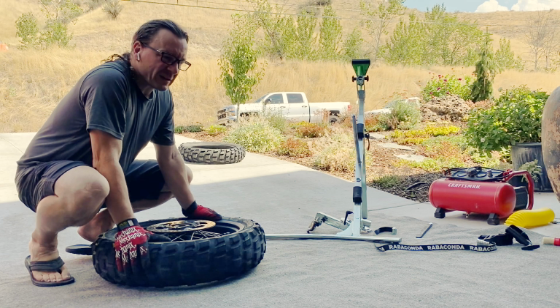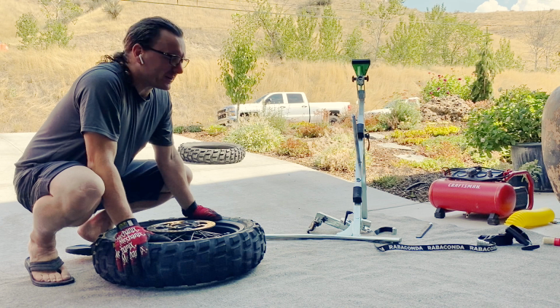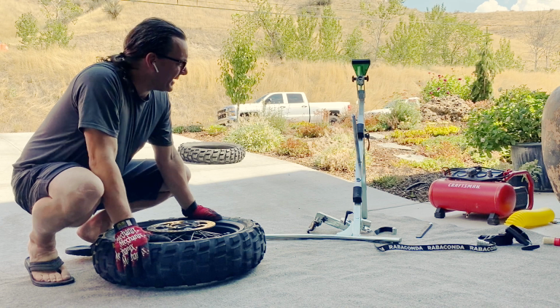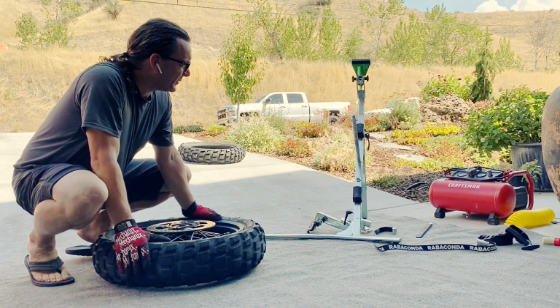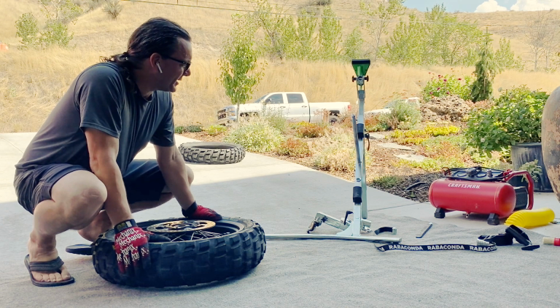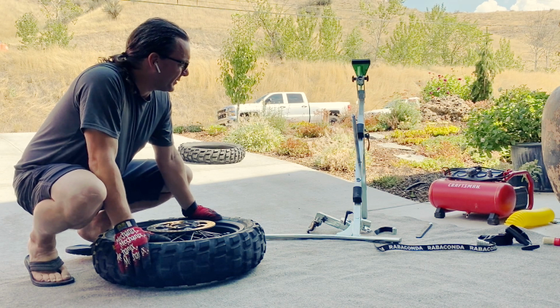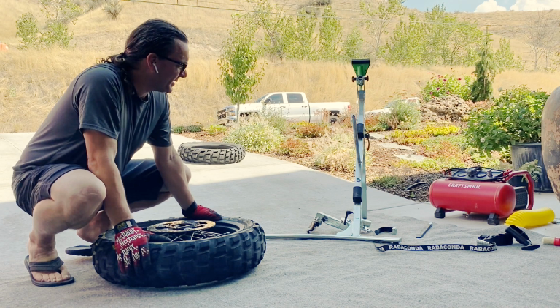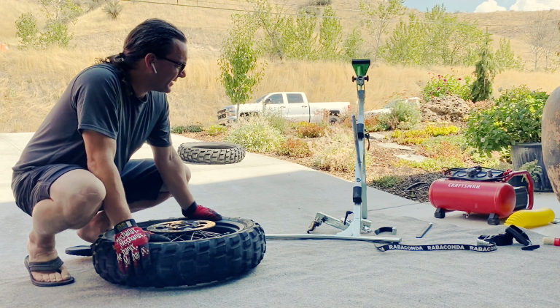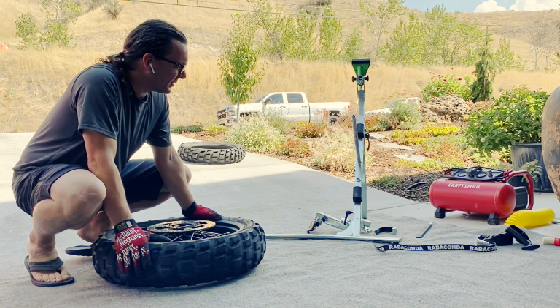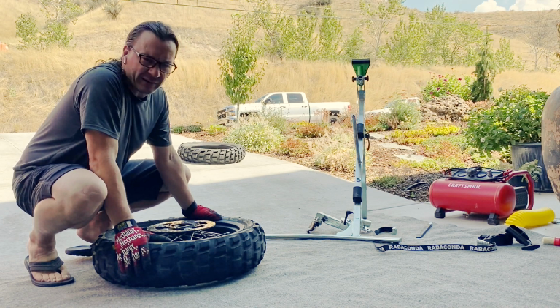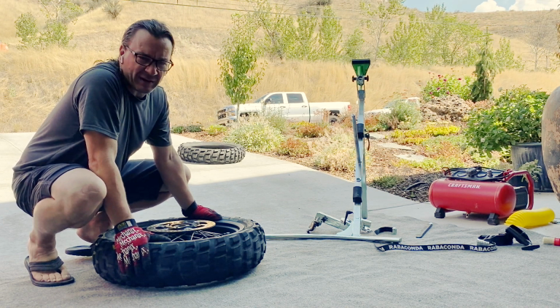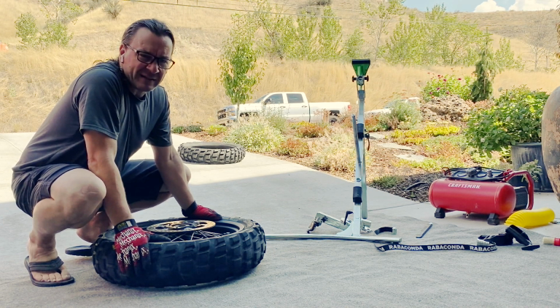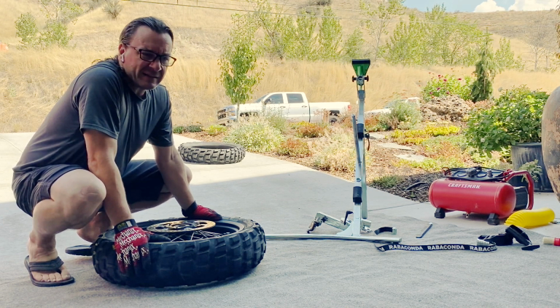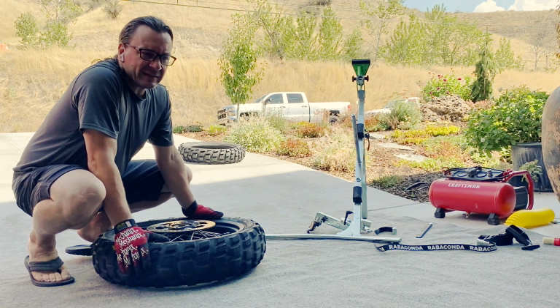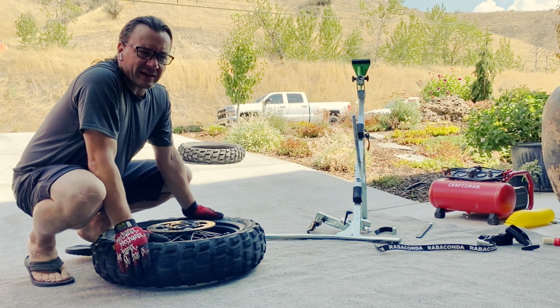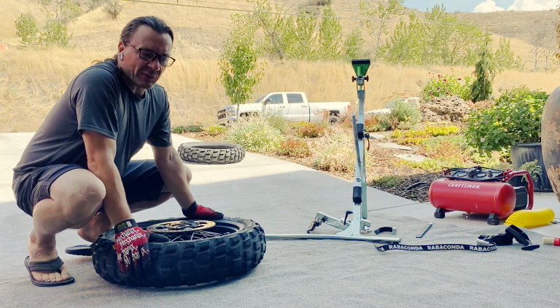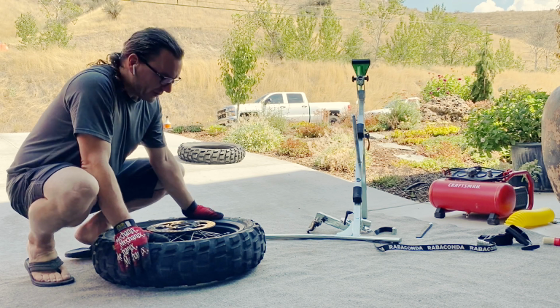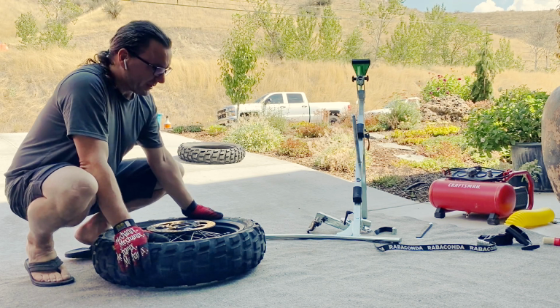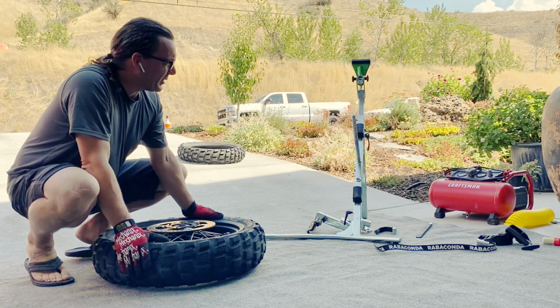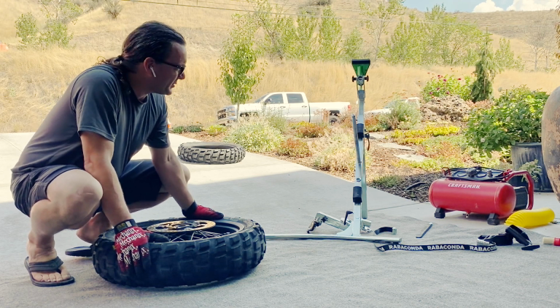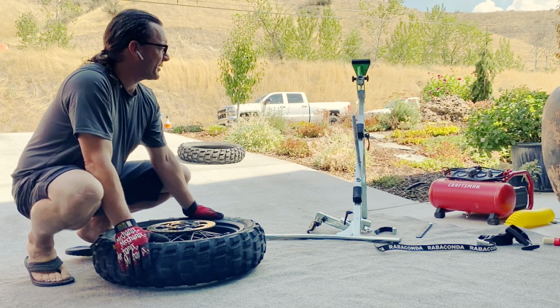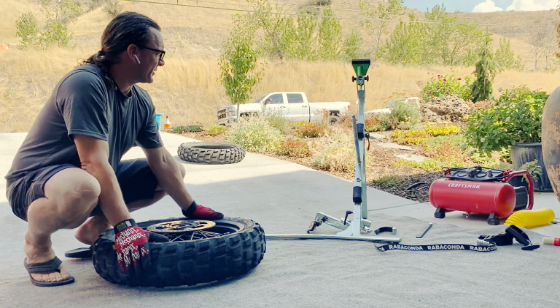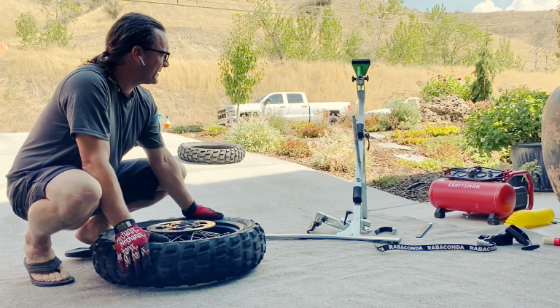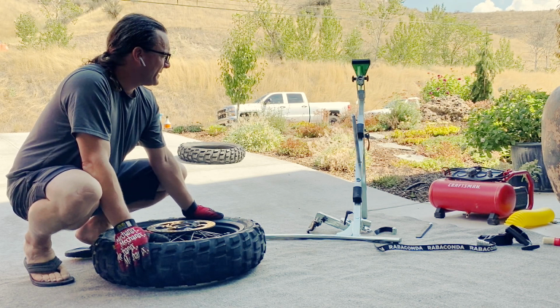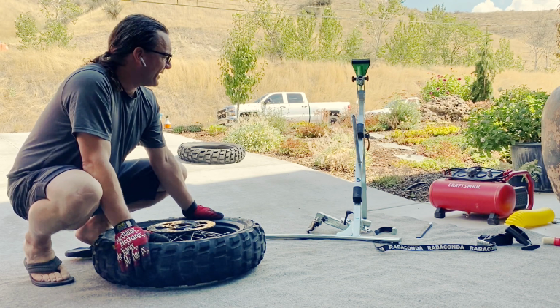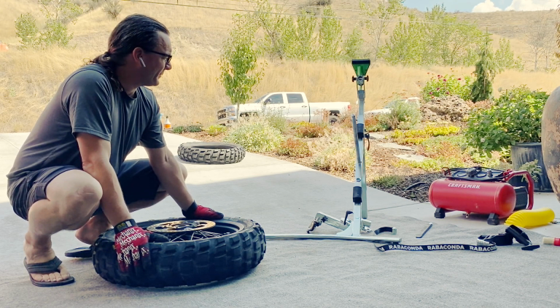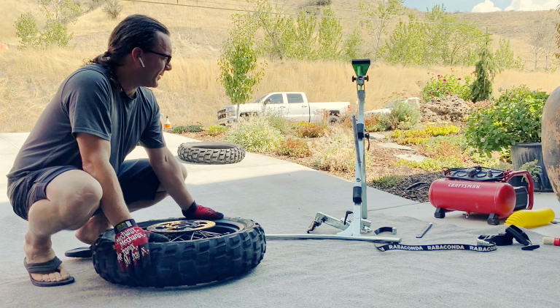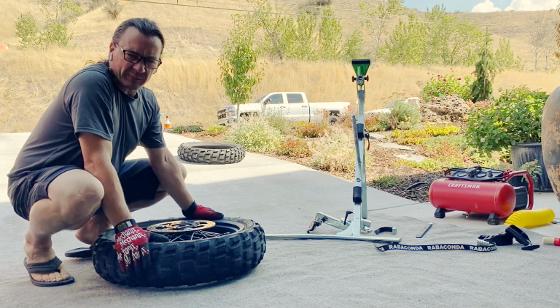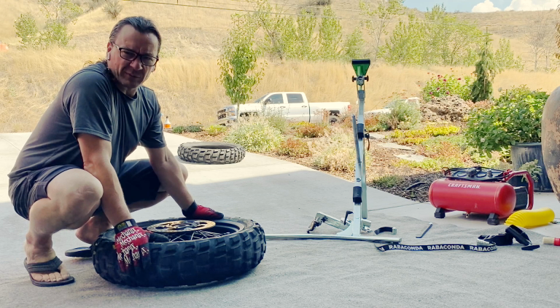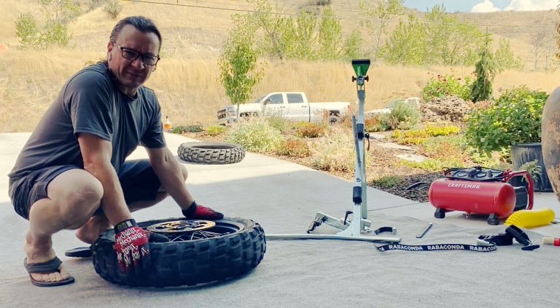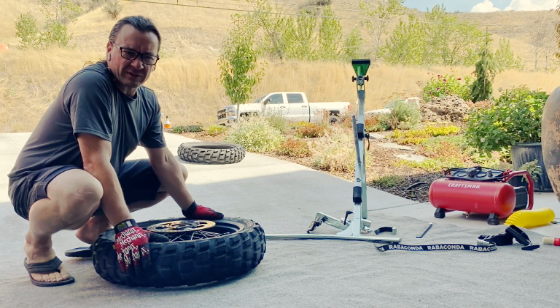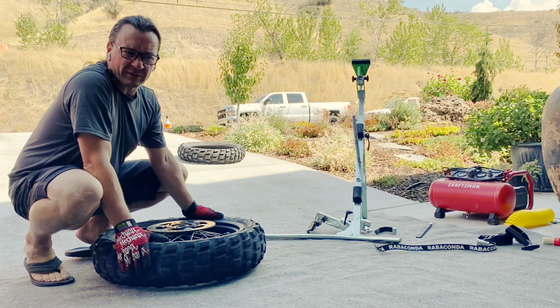Today I am going to change out the rear tire on my Ignite Adventure R using the Rabaconda Street Tire Changer, and we'll do it in pretty much real time and just let you see how it goes.